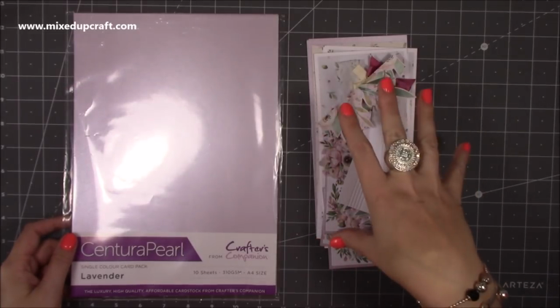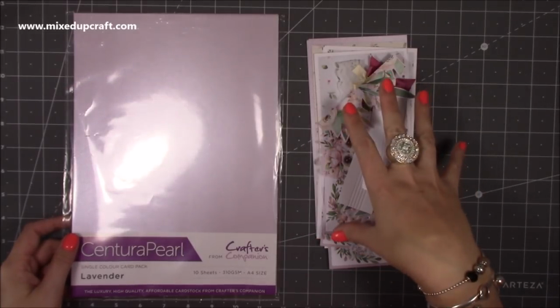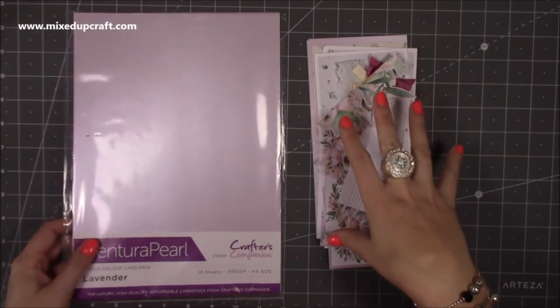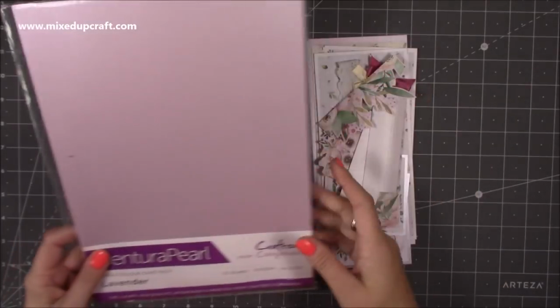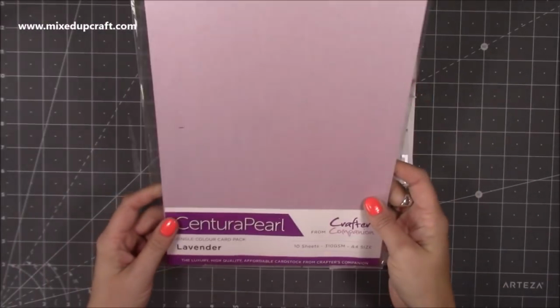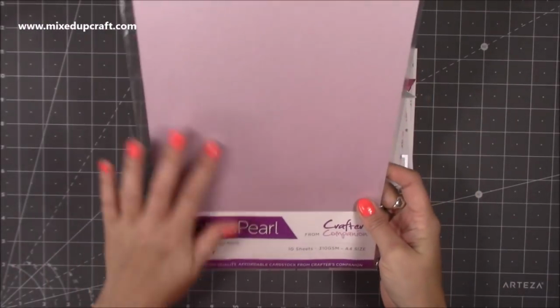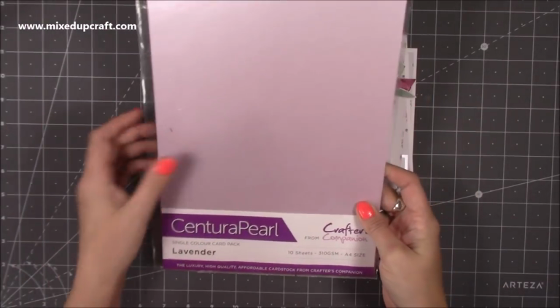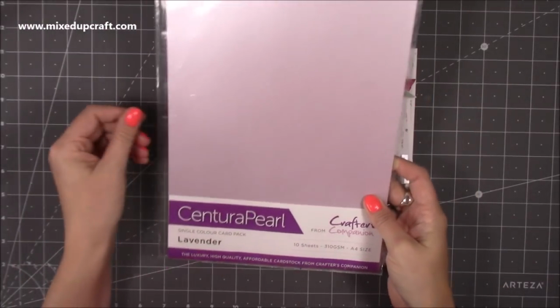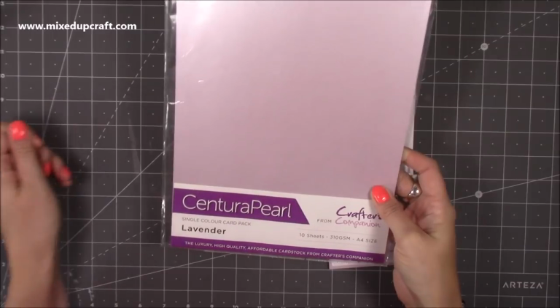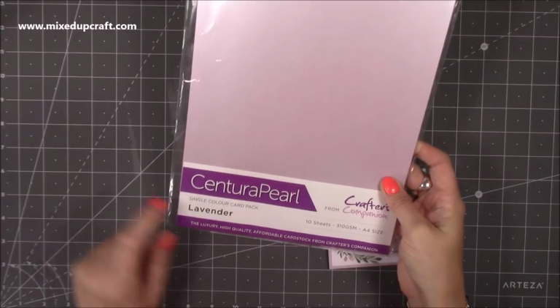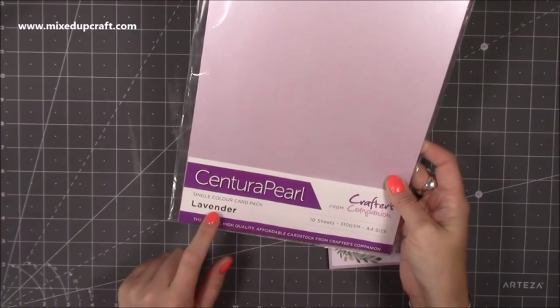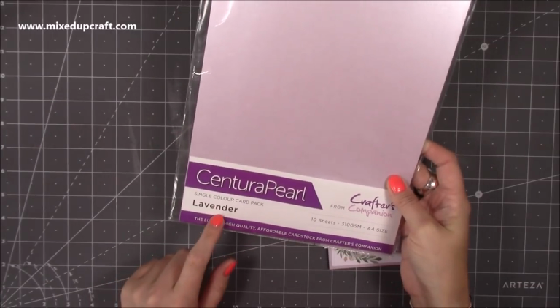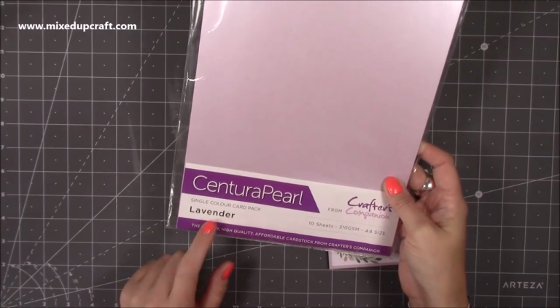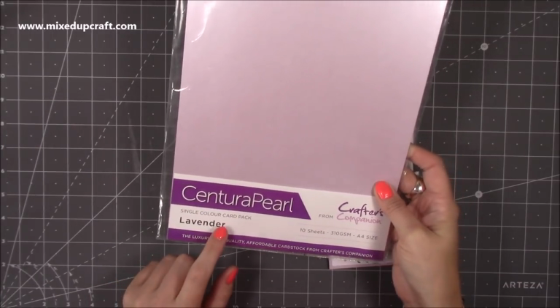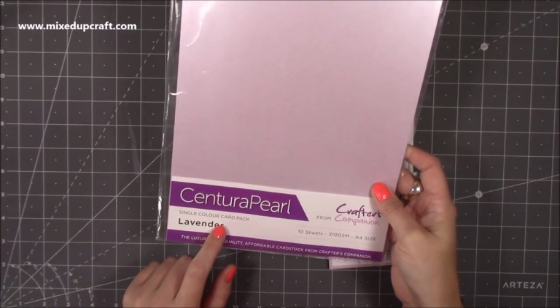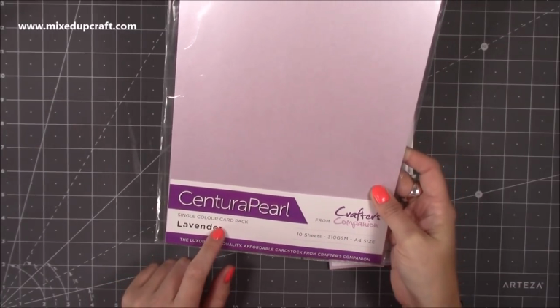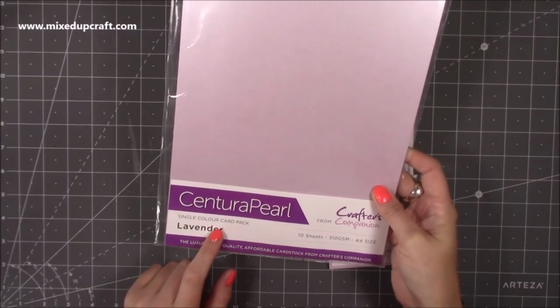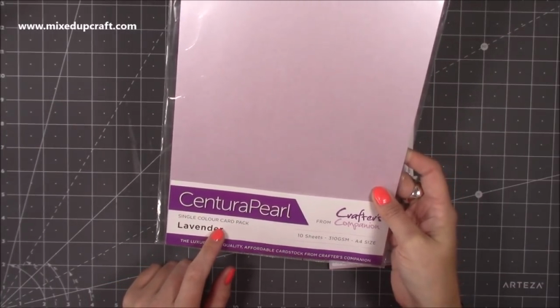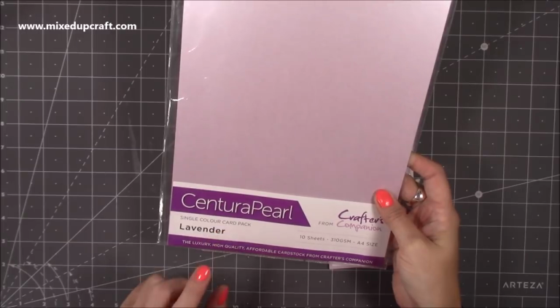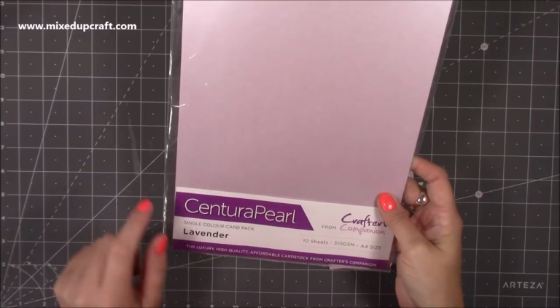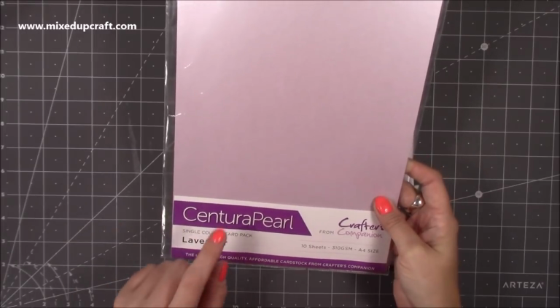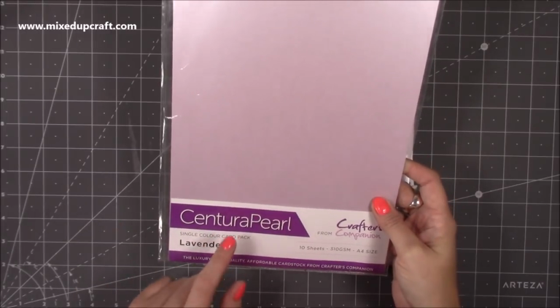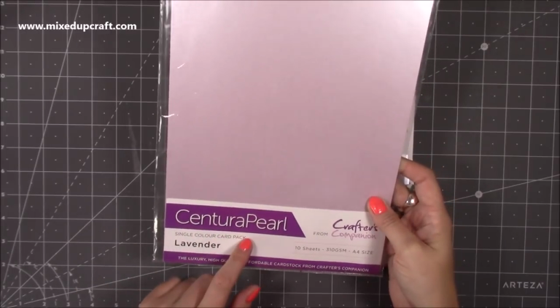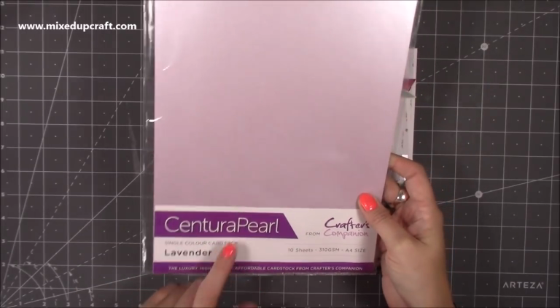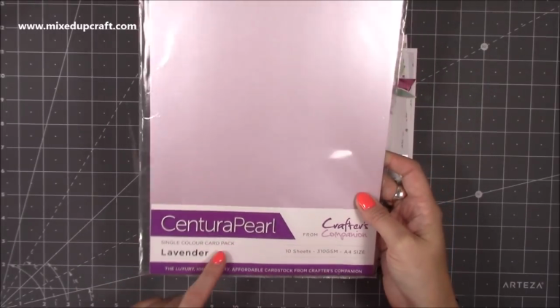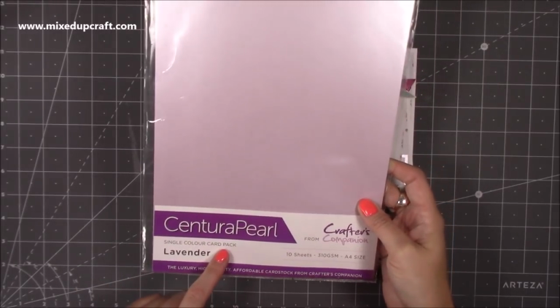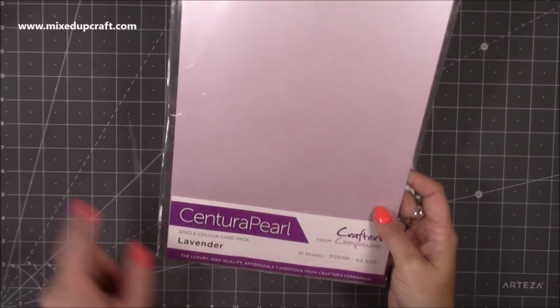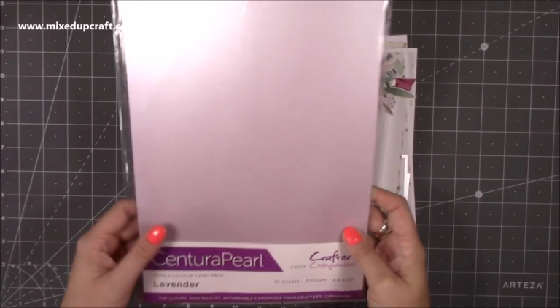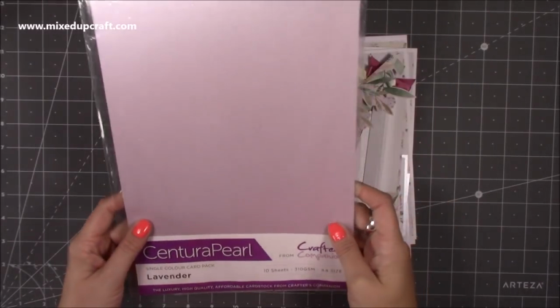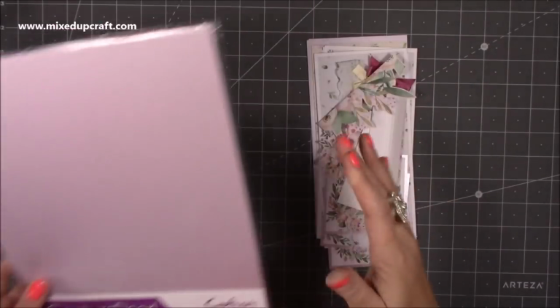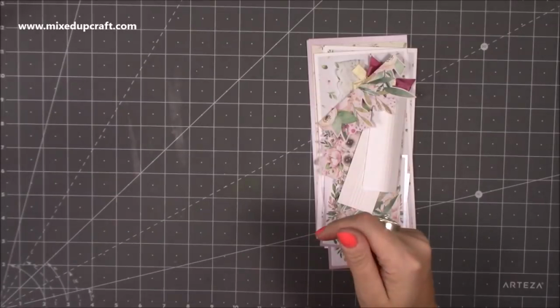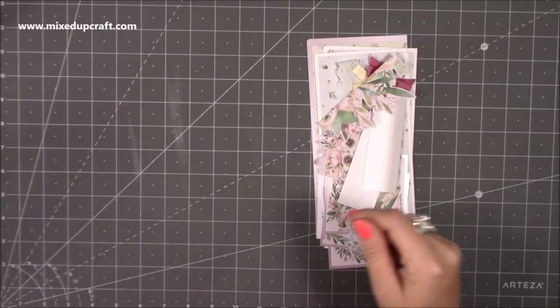I'm going to do the box at the very end and give the measurements for that separately, so this is just for the screen card itself. The paper I'm using today is the Centura Pearl in the lavender color - I picked this up from The Works, I think it was £2.49. I'll link below any other ones I might find as well.